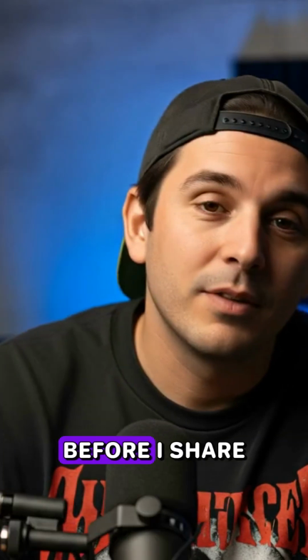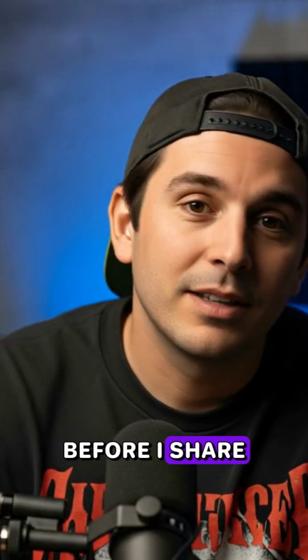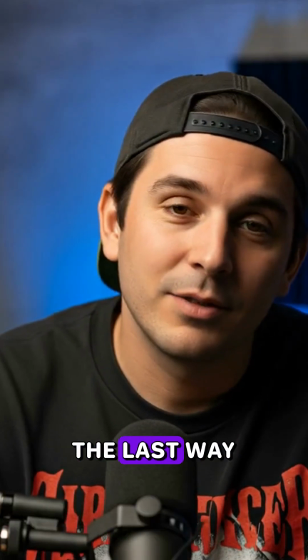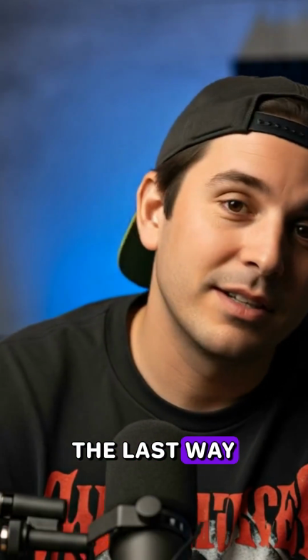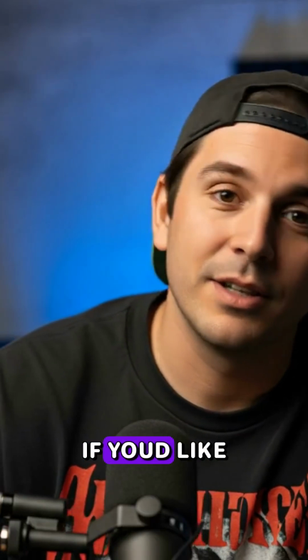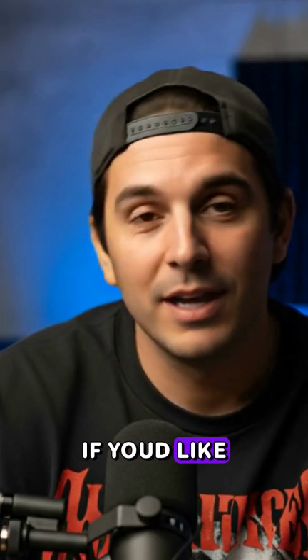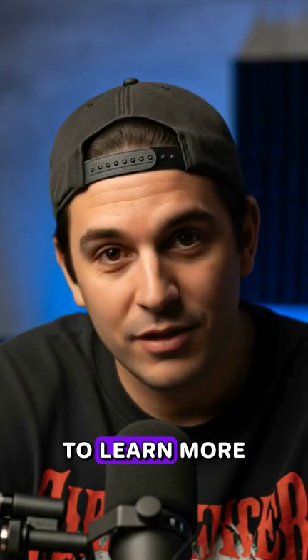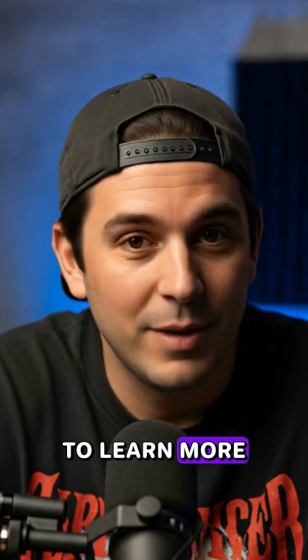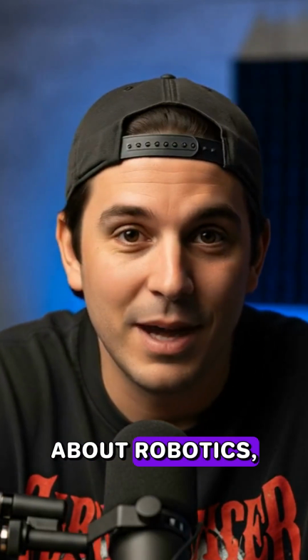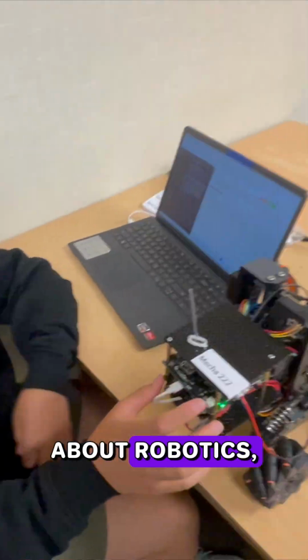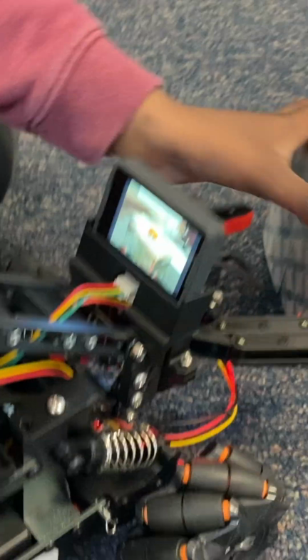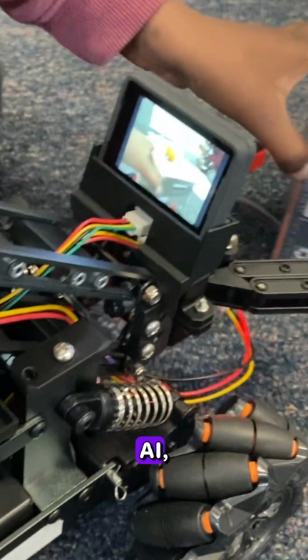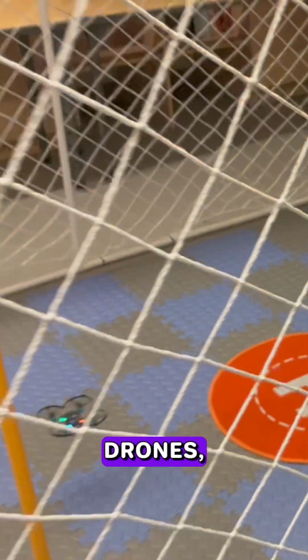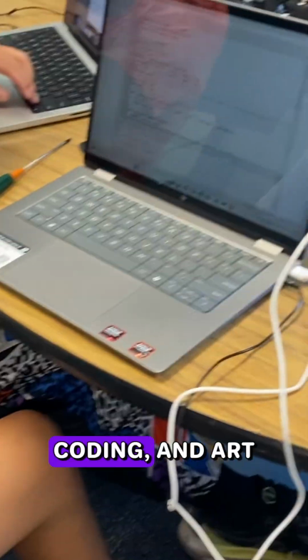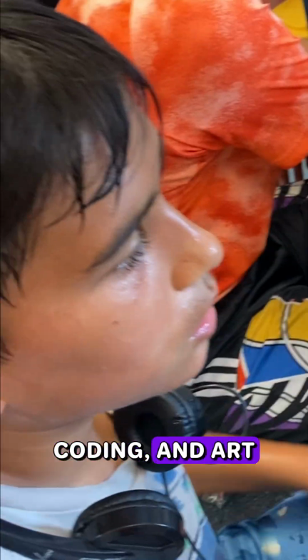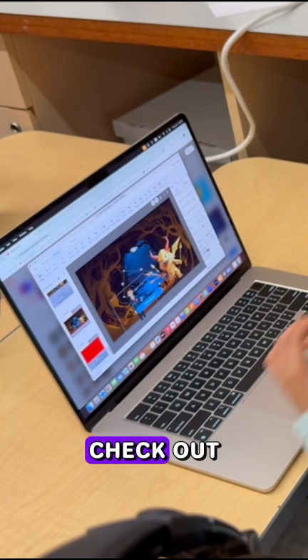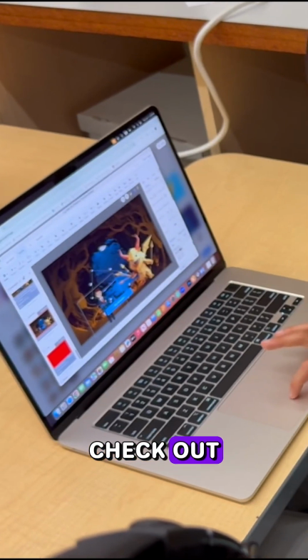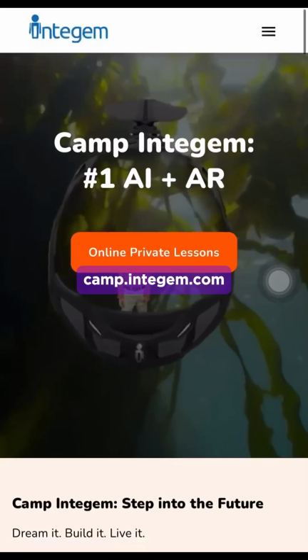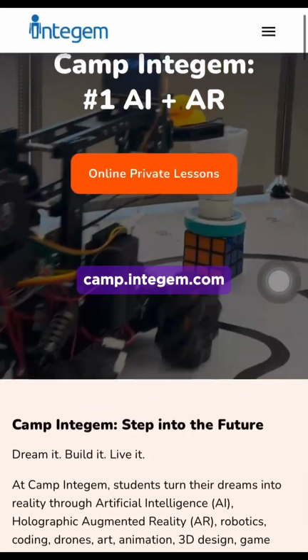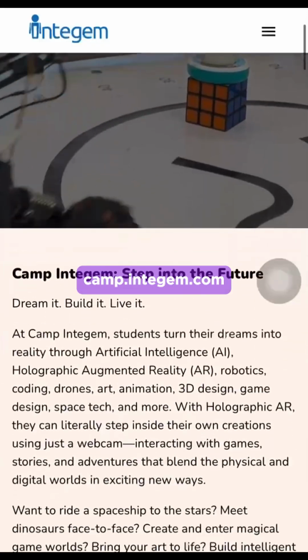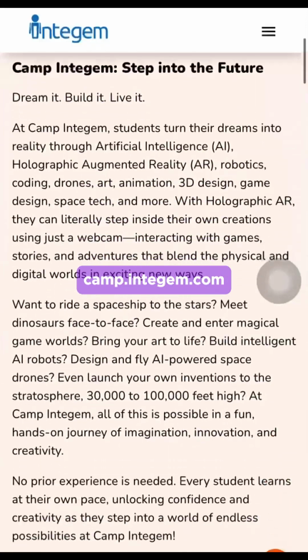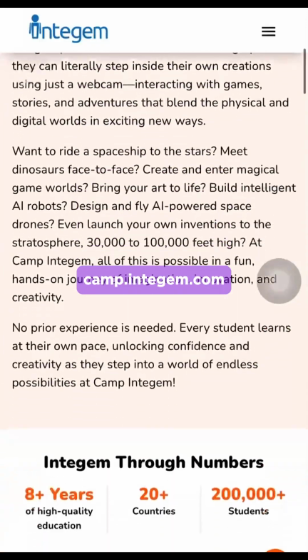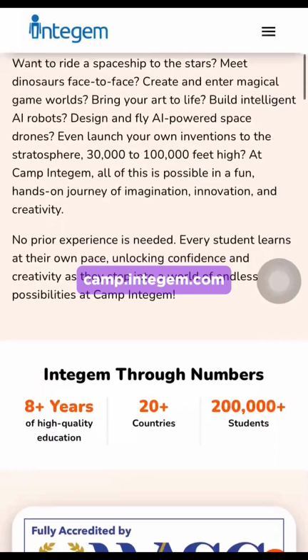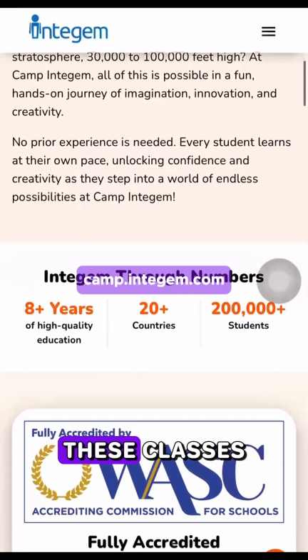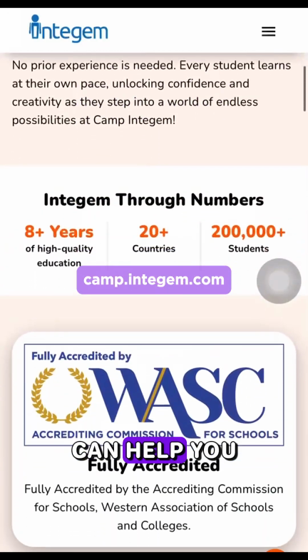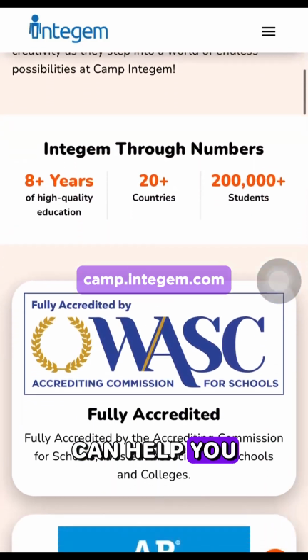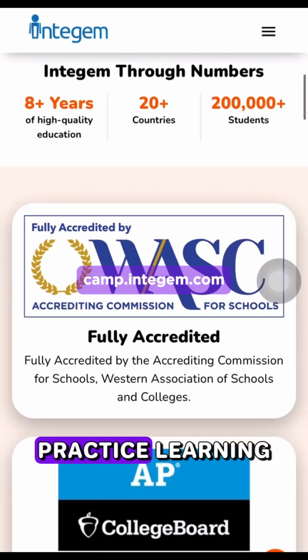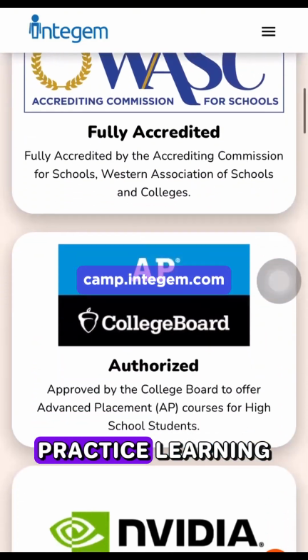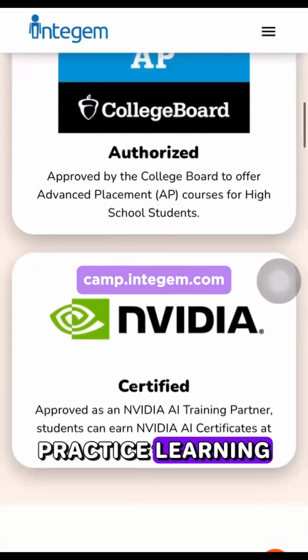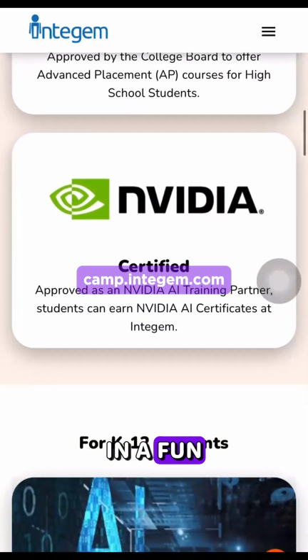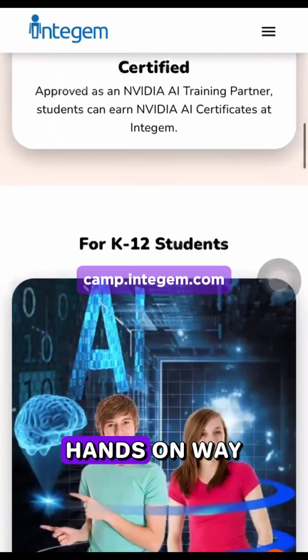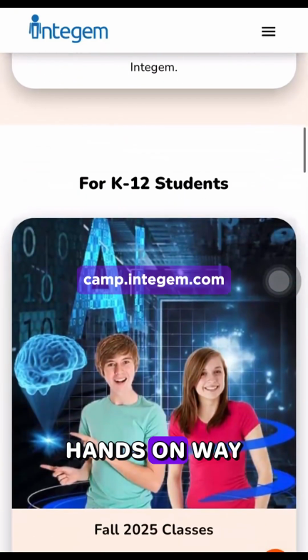Before I share the last way, if you'd like to learn more about robotics, AI, drones, coding, and art, check out camp.integem.com. These classes can help you practice learning in a fun, hands-on way.